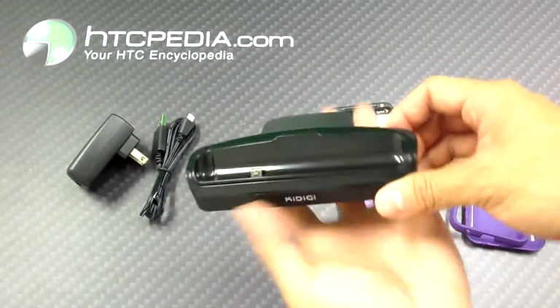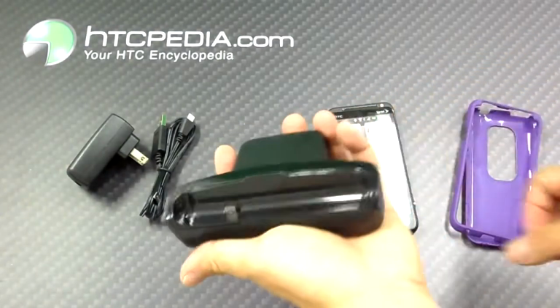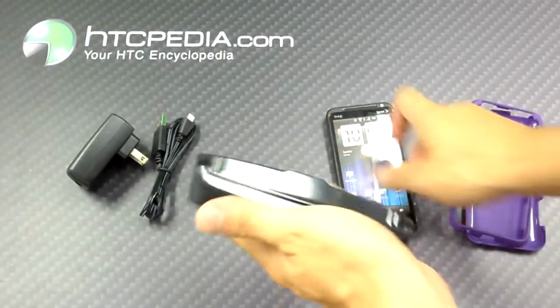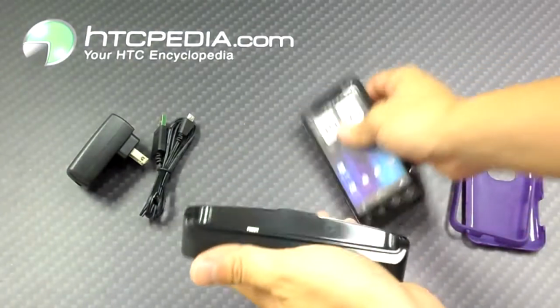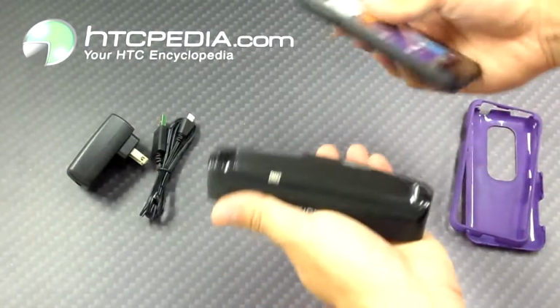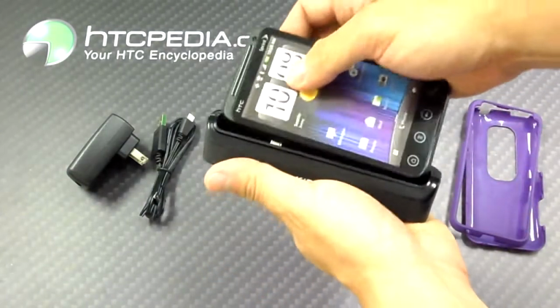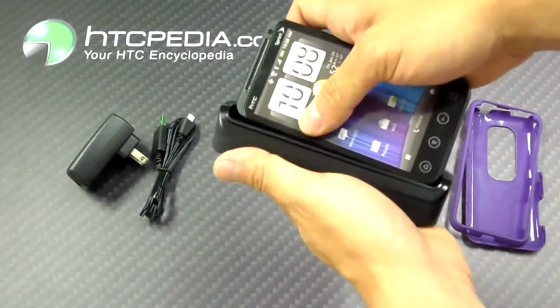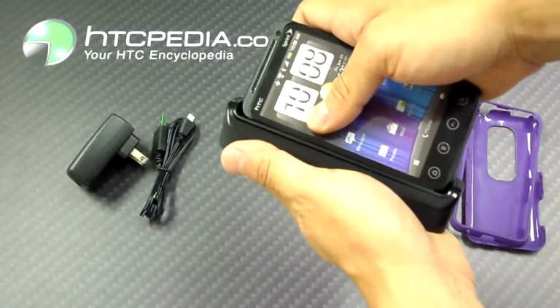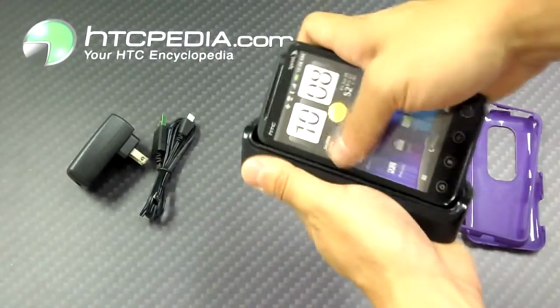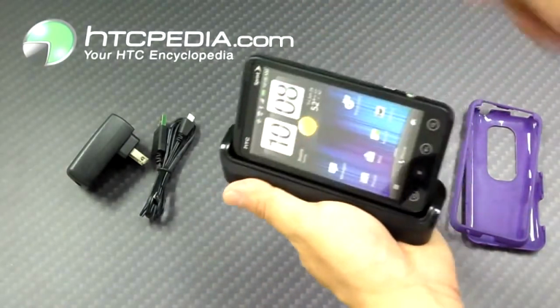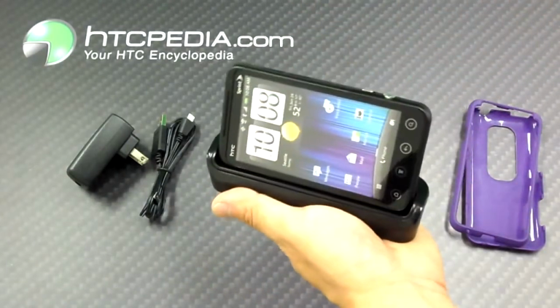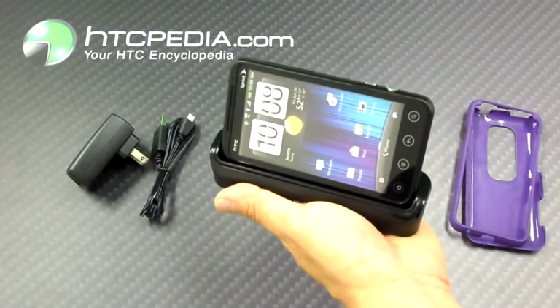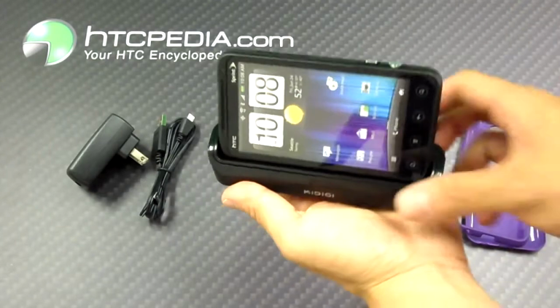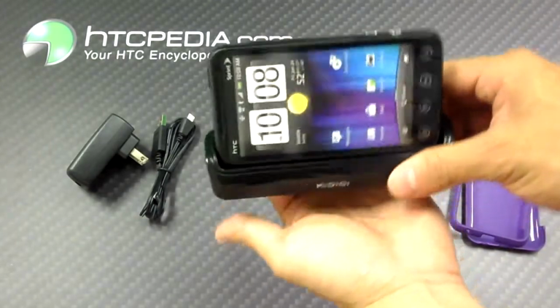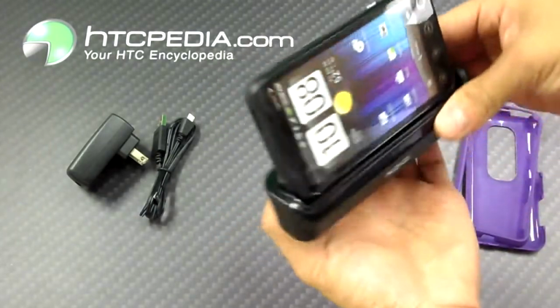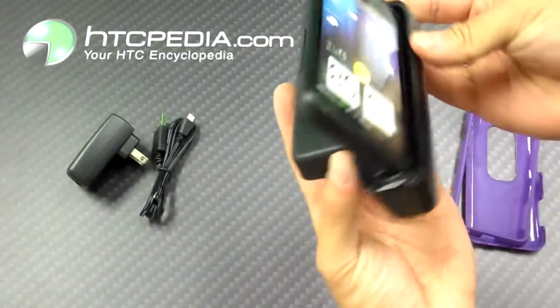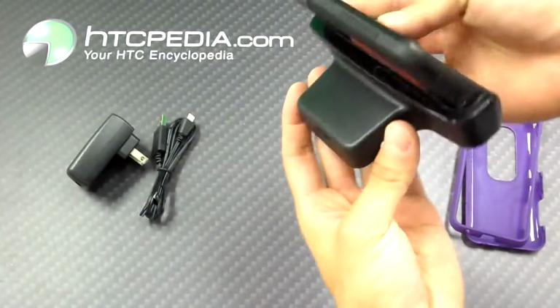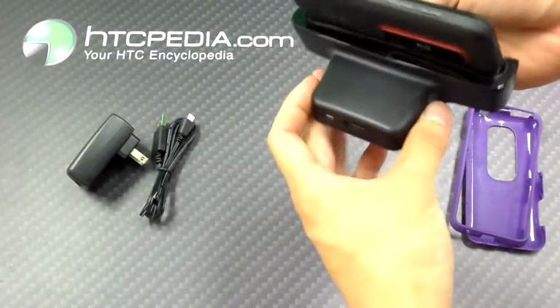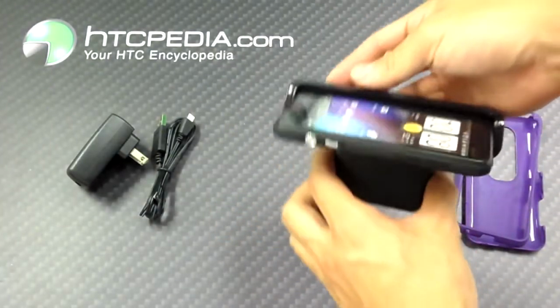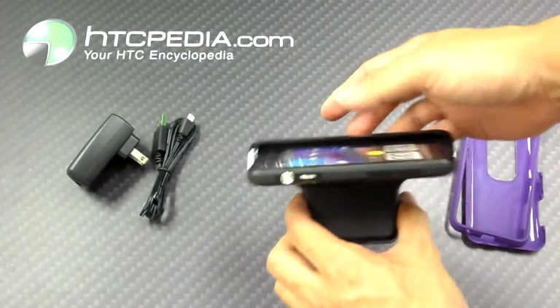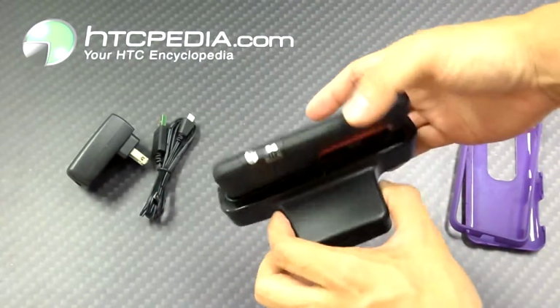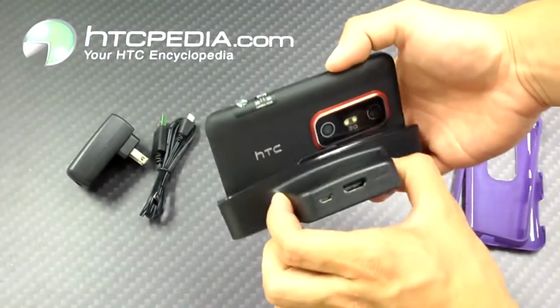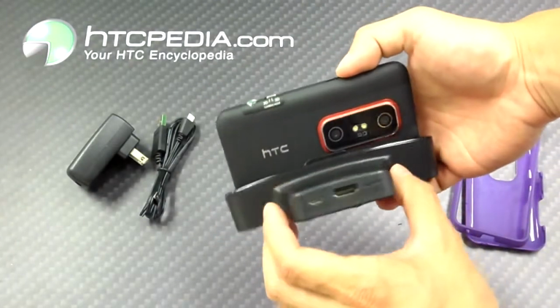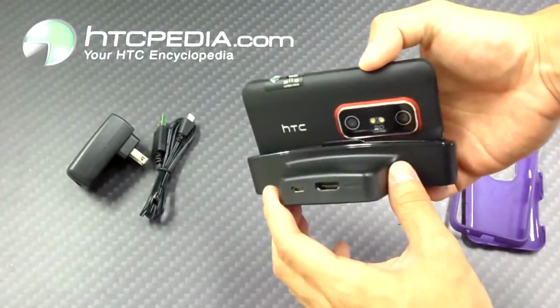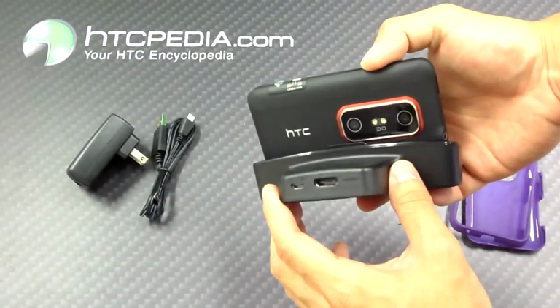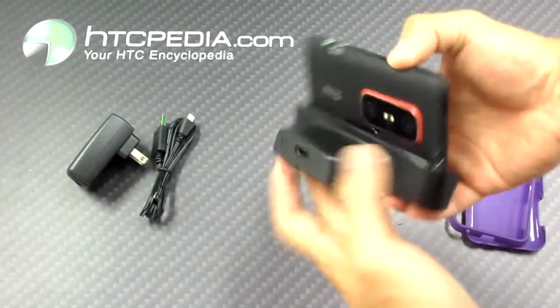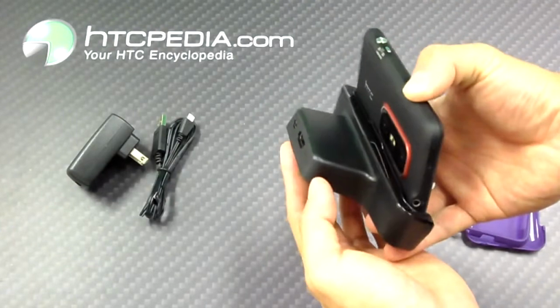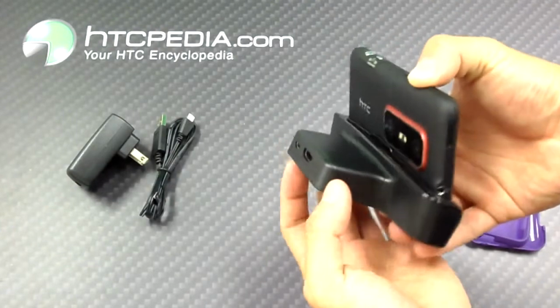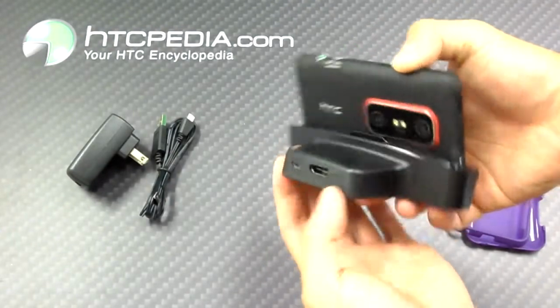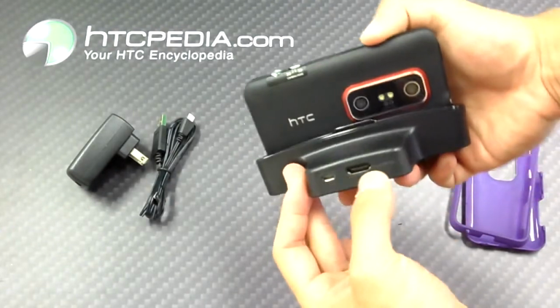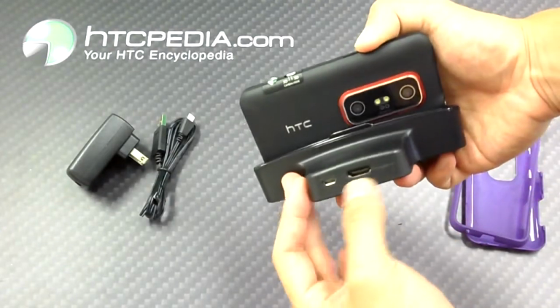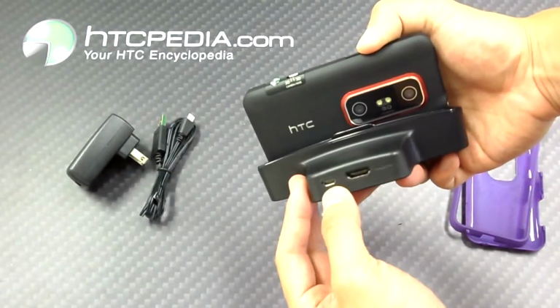Using this dock is very simple — all you do is slide your phone in like so and you're ready to sync or charge your device, or connect it to your TV via the HDMI.